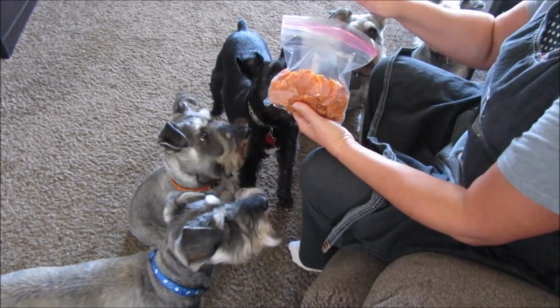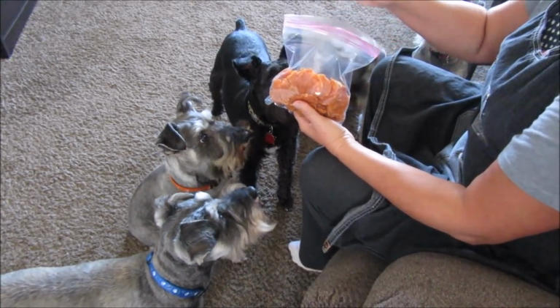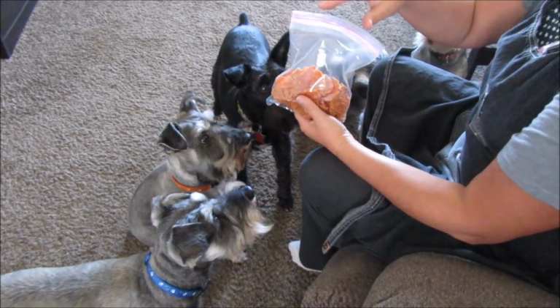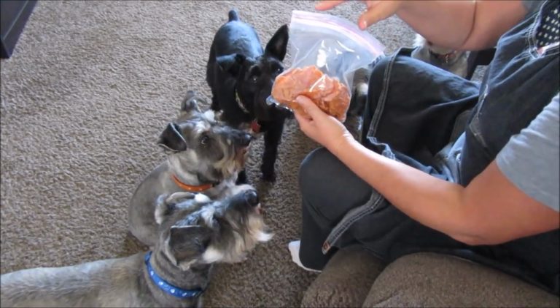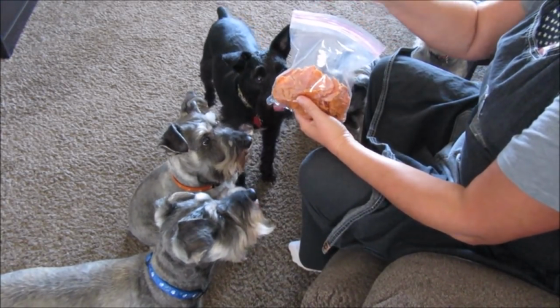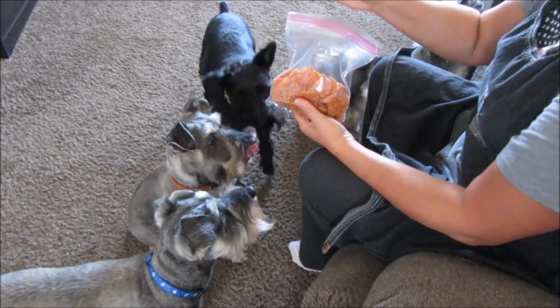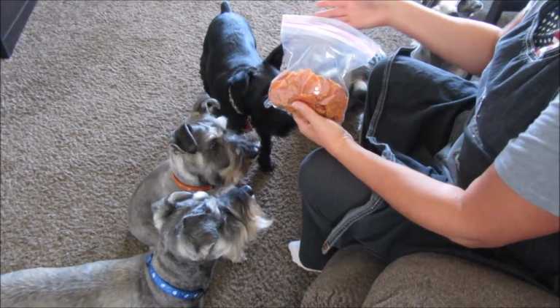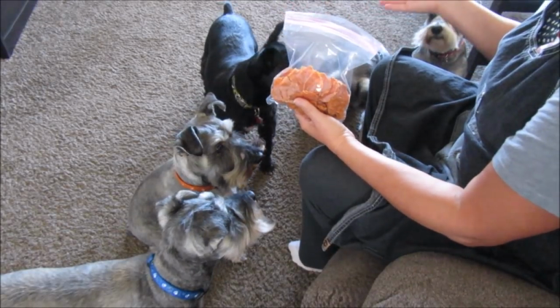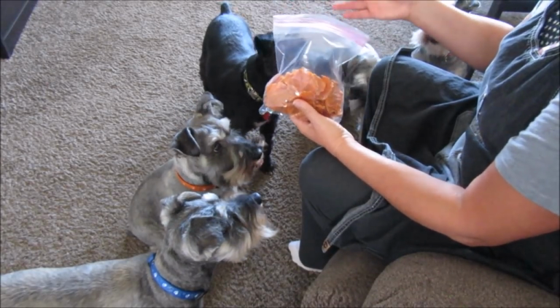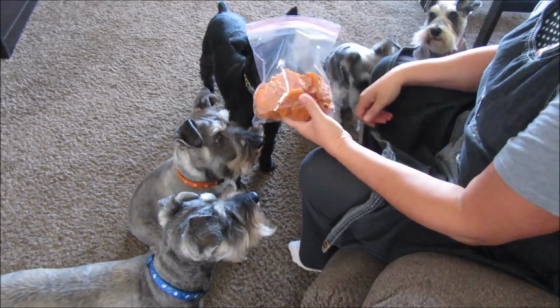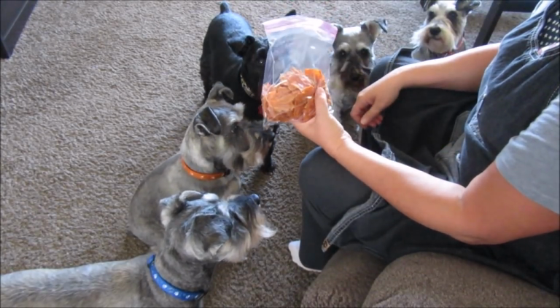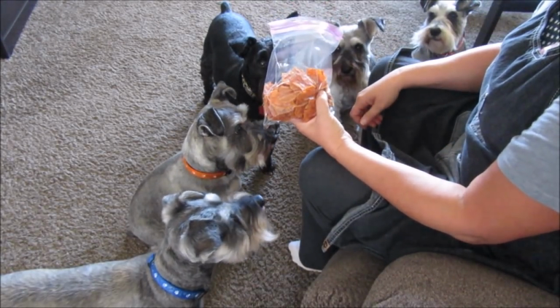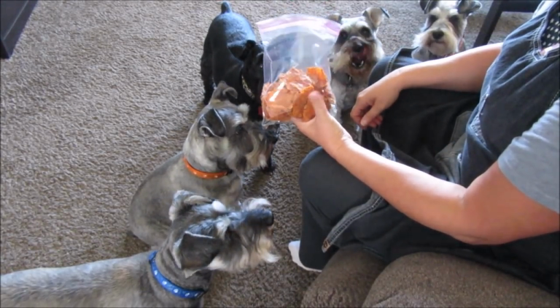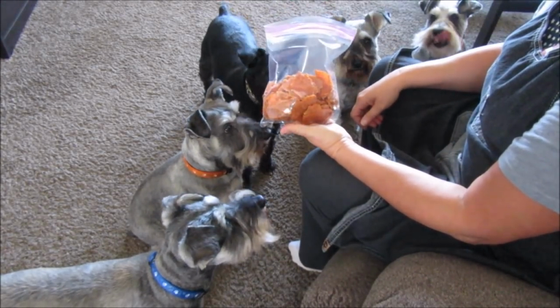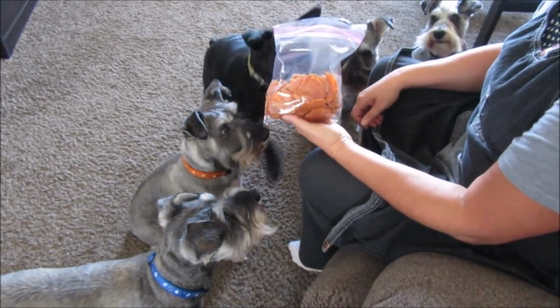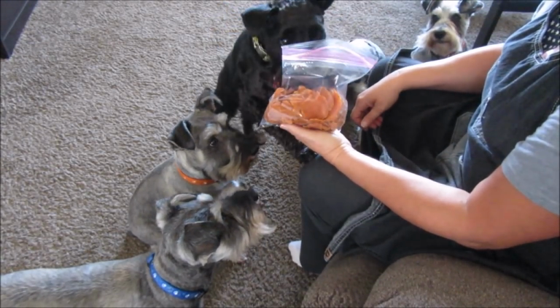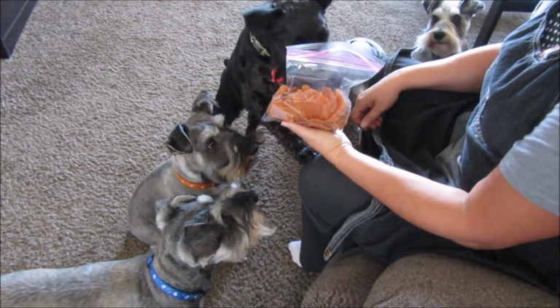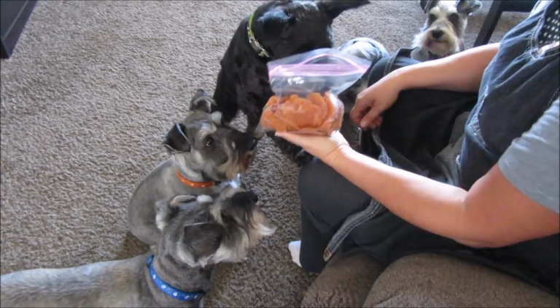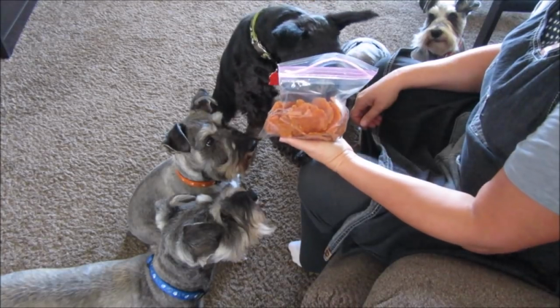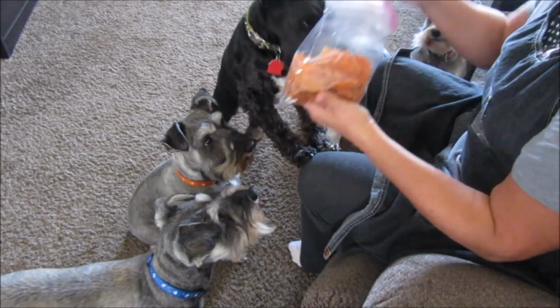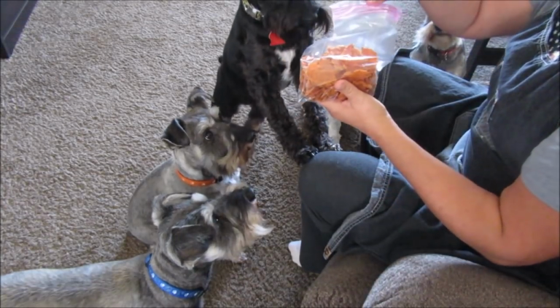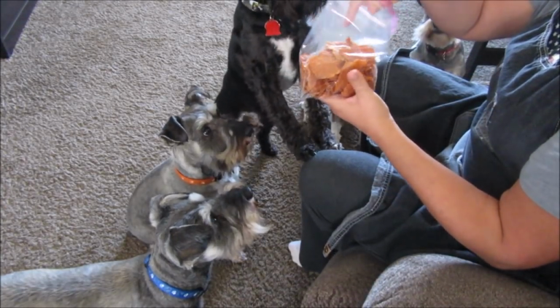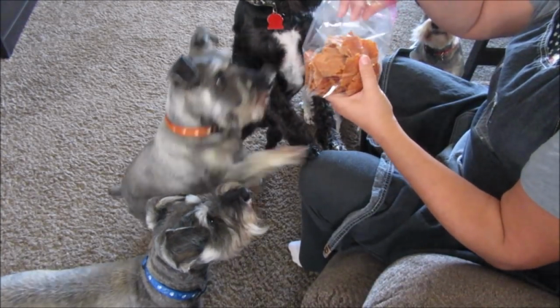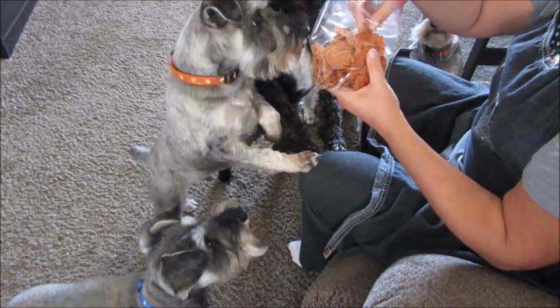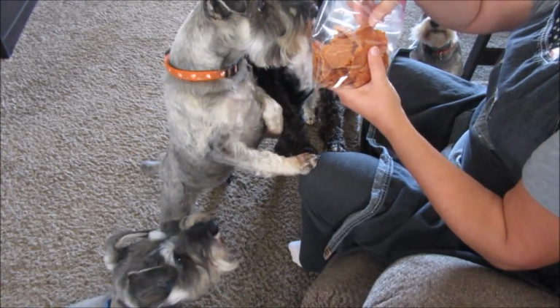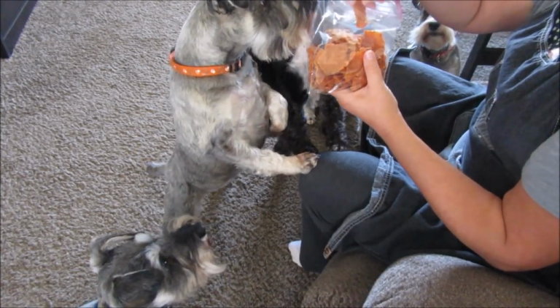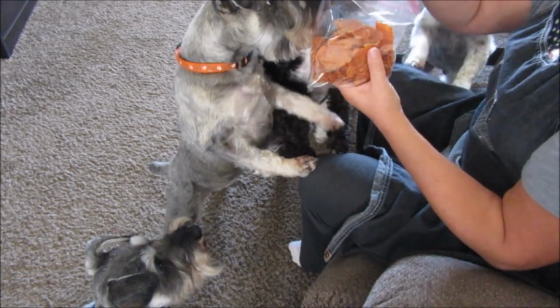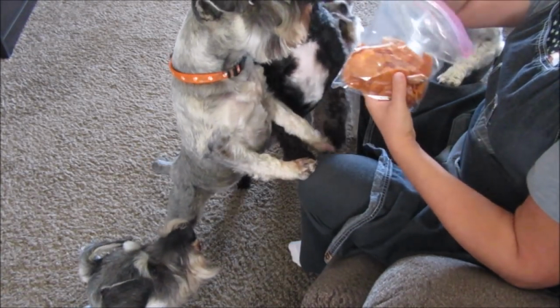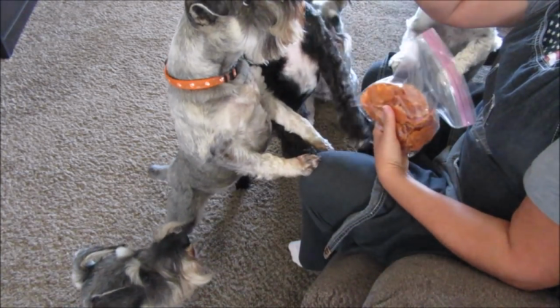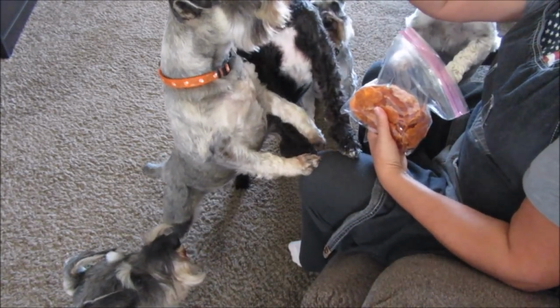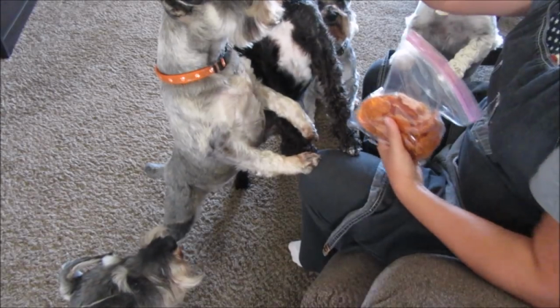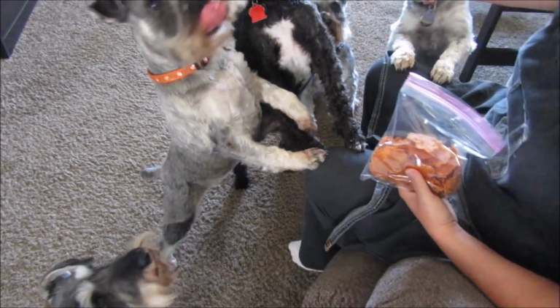I thought, why can't I make those myself? Now the chicken chips that my subscriber sent for them did not have carrots in it, but I thought why not put some carrots in it for a little bit more nutrition? They were of course a little bit thicker and rounder on the edge, so I think I'm going to take my time and not be so quick about it.